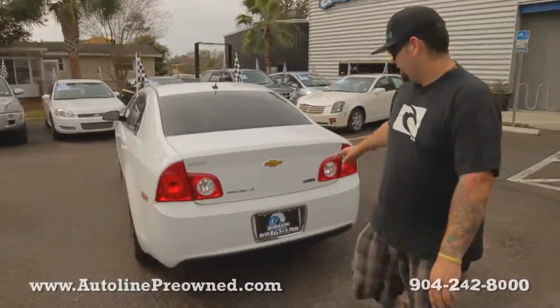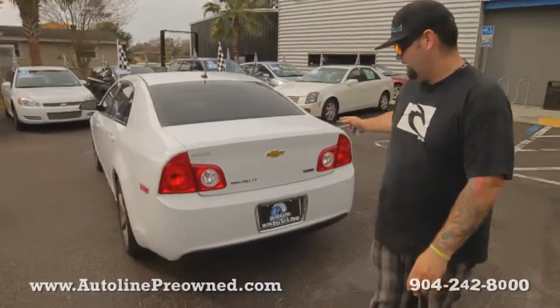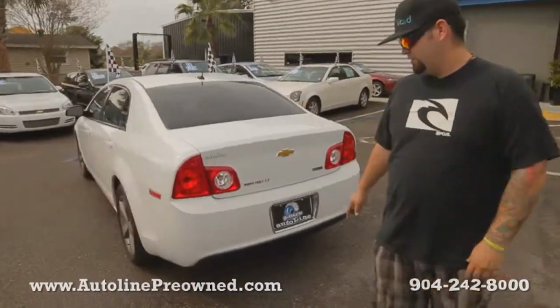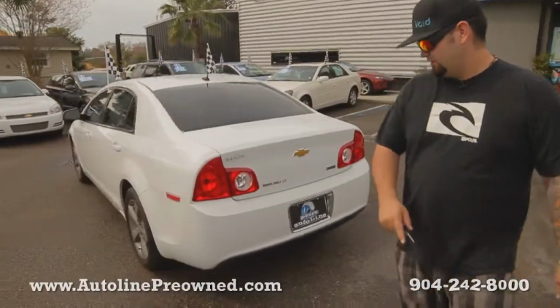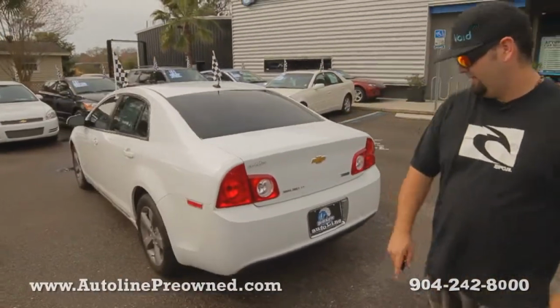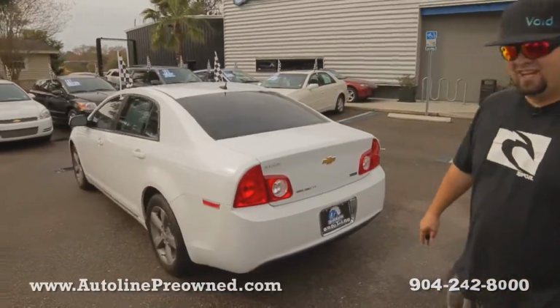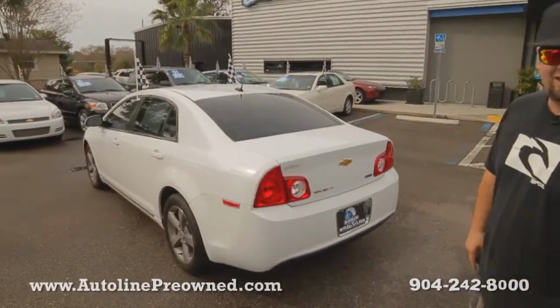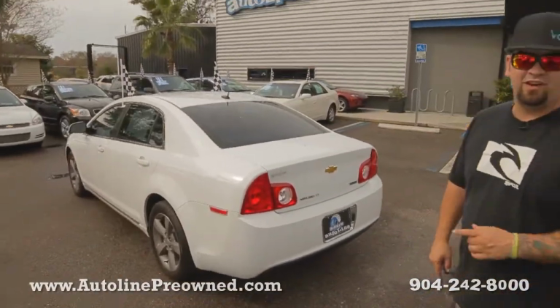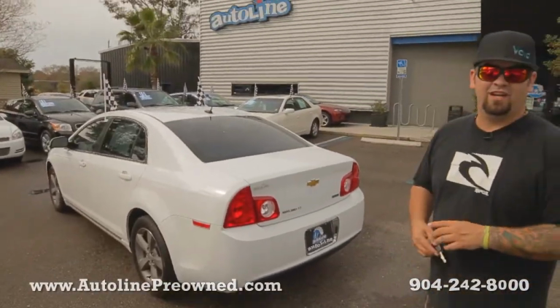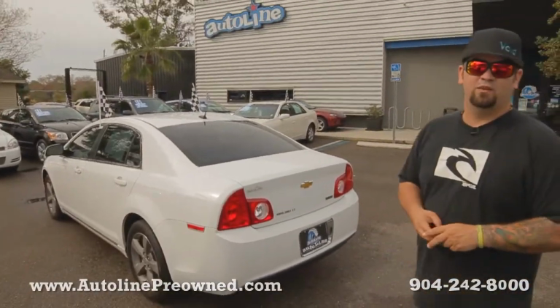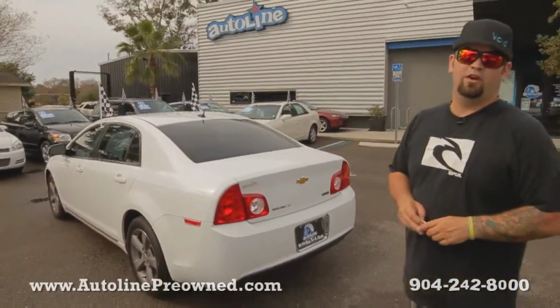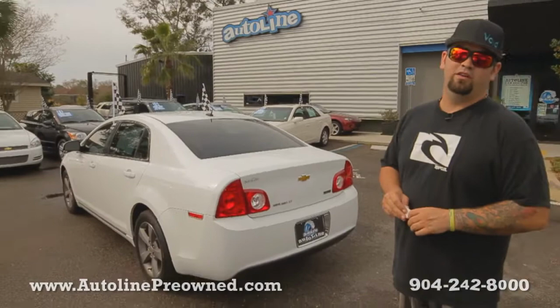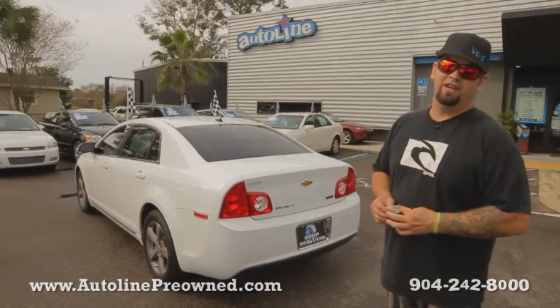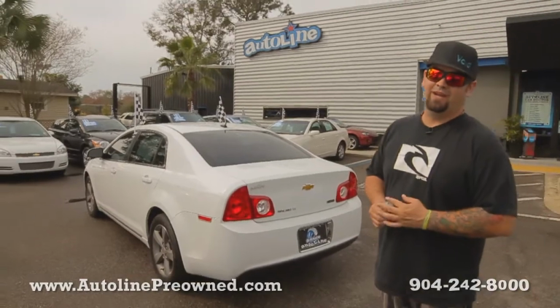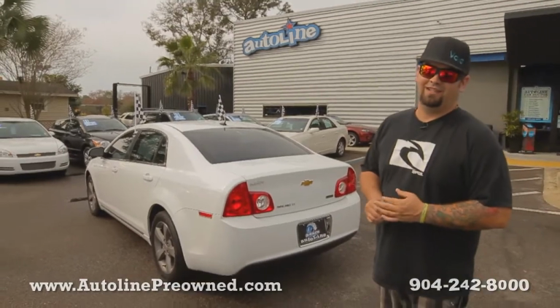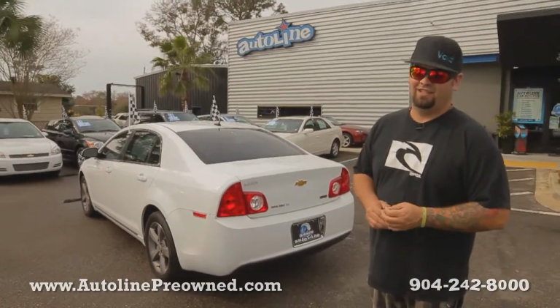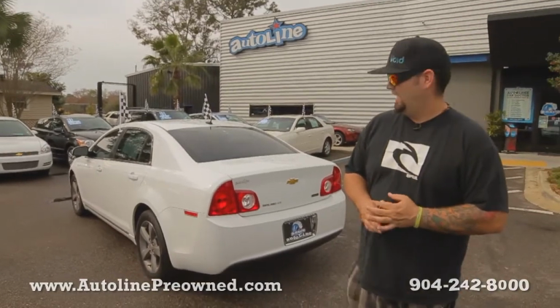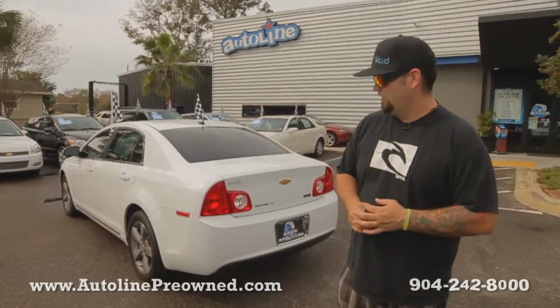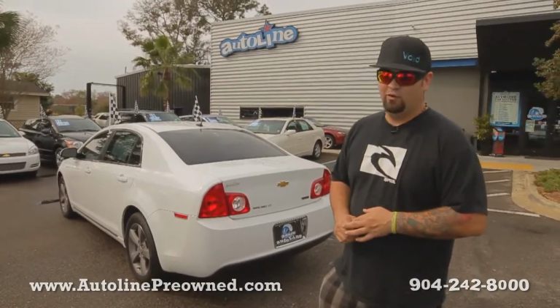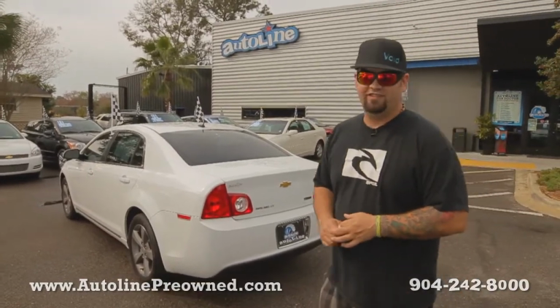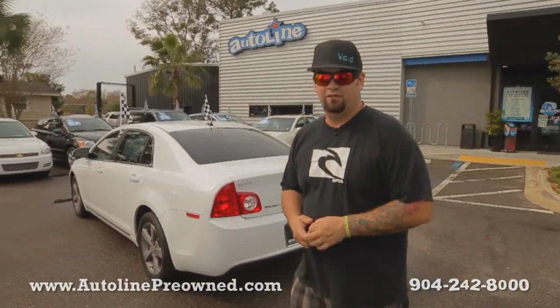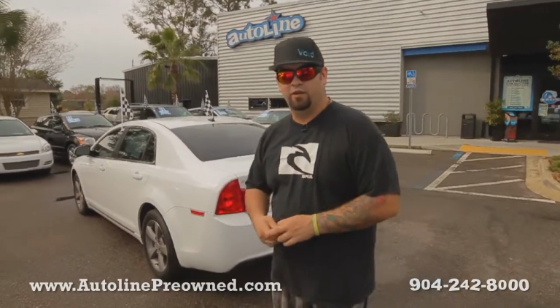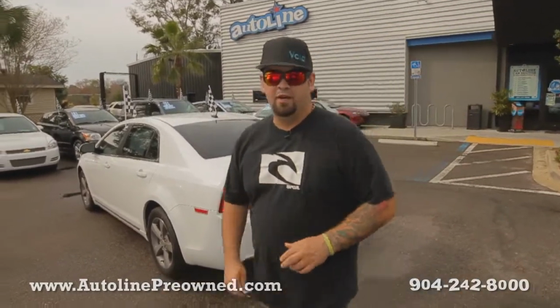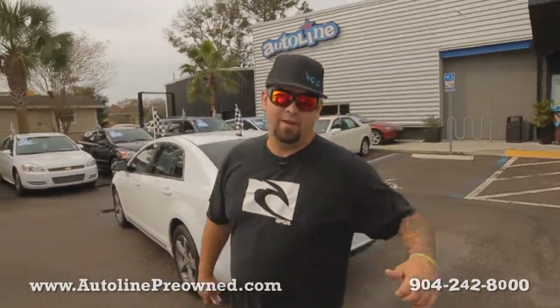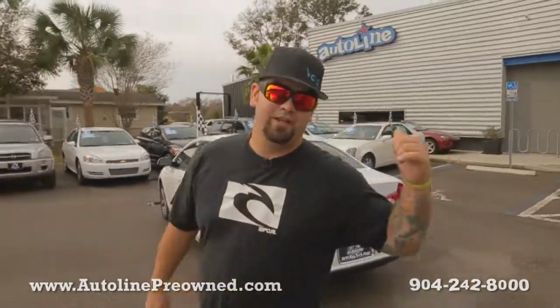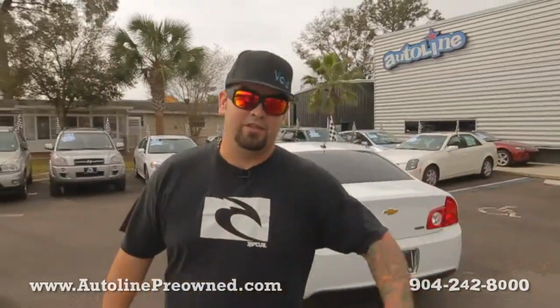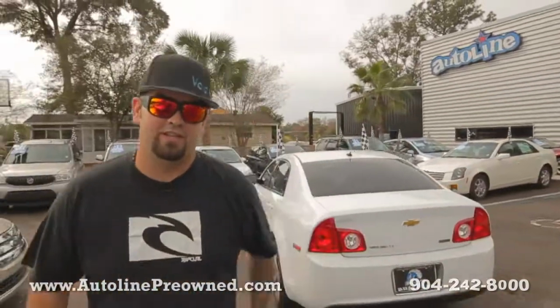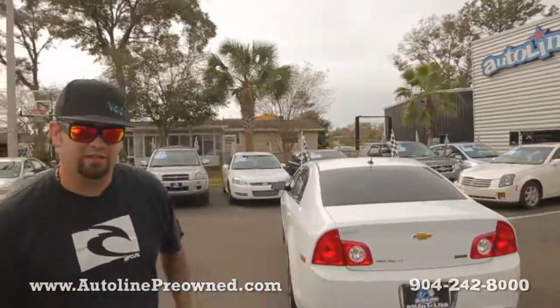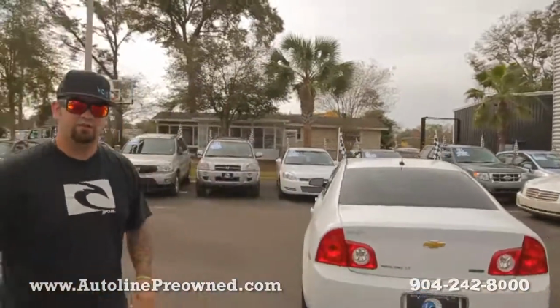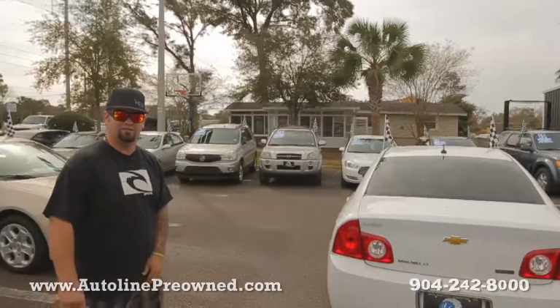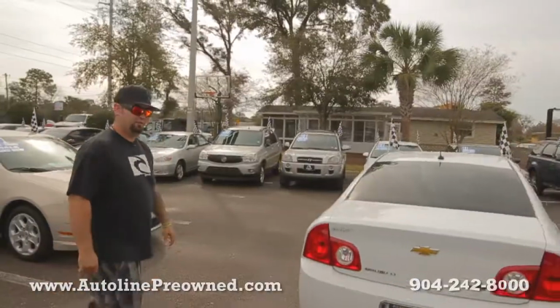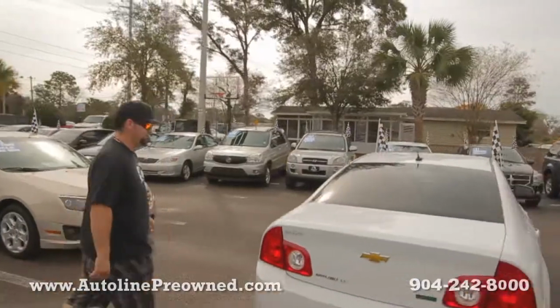We got tons of trunk space, clean Carfax, only one owner, it's never been in an accident and it was owned in the state of Florida. But hop on in, let me show you the interior of the 2011 Malibu.